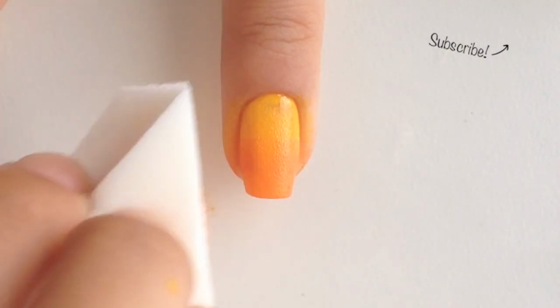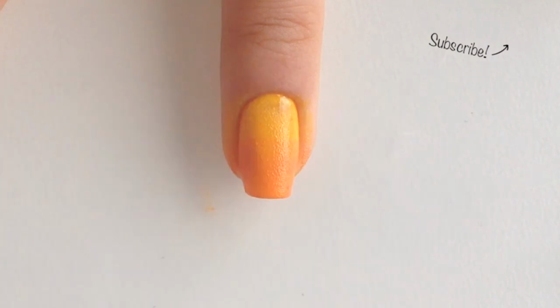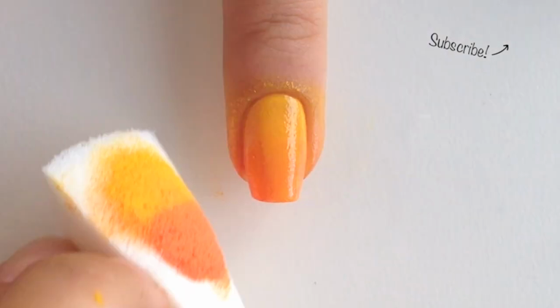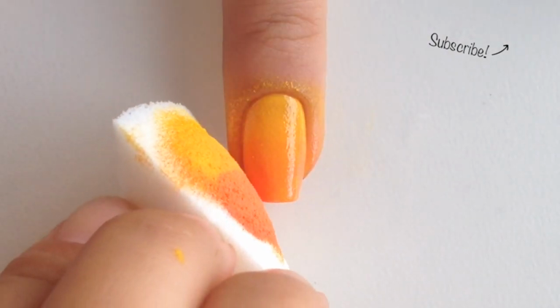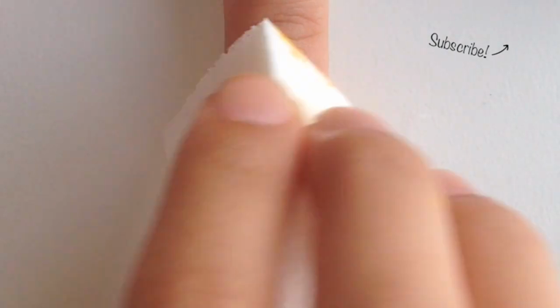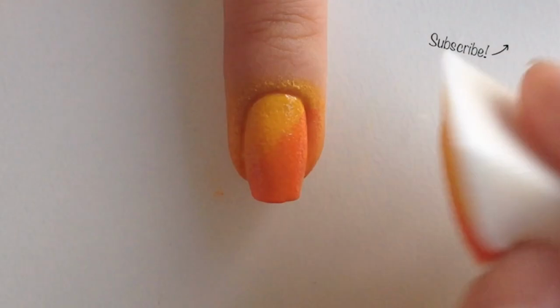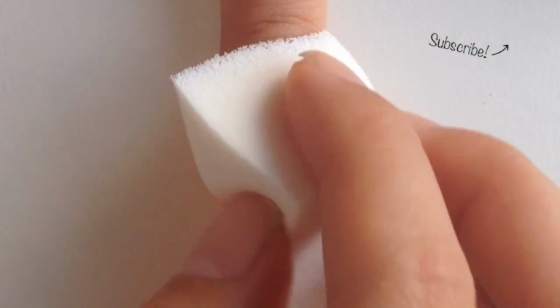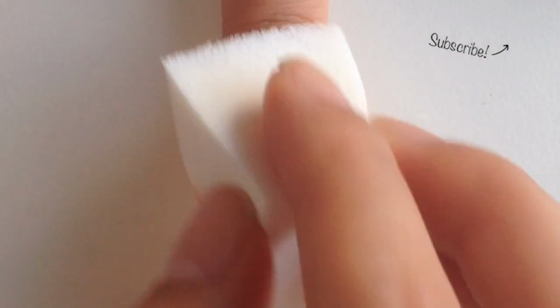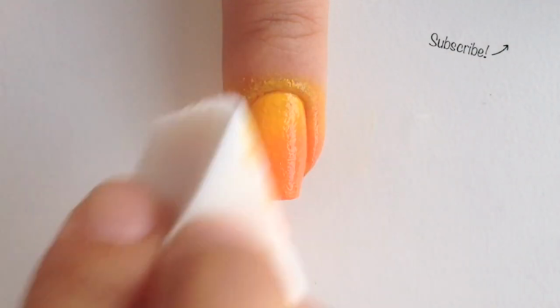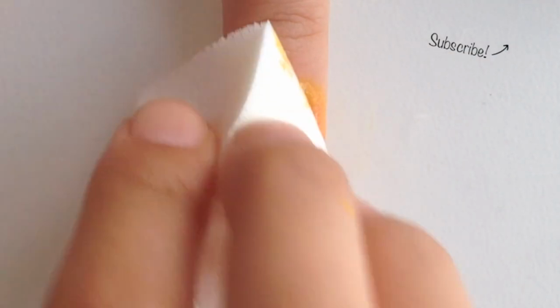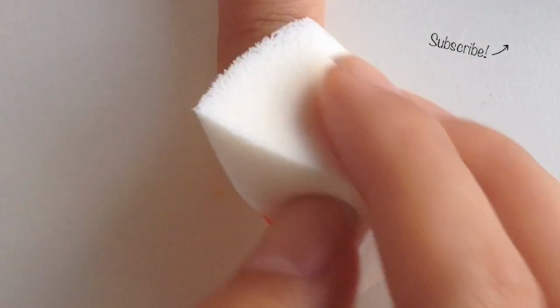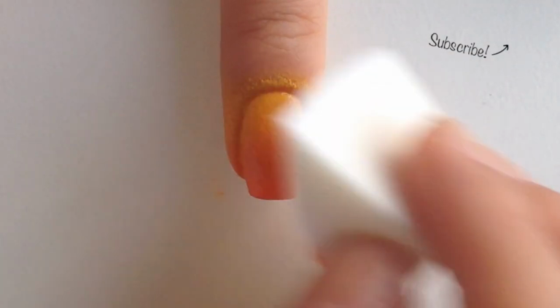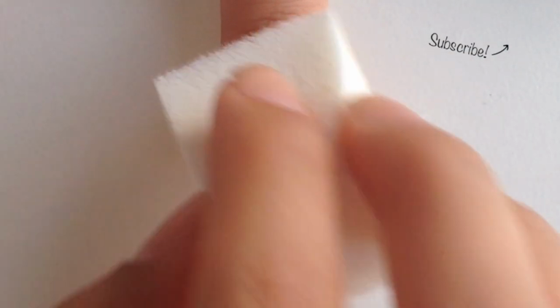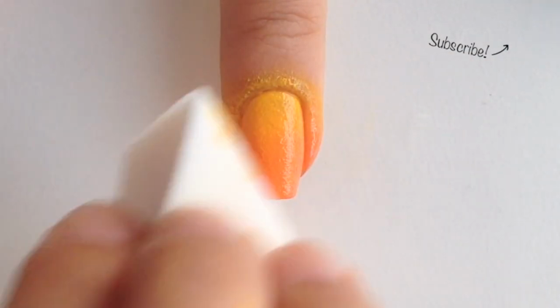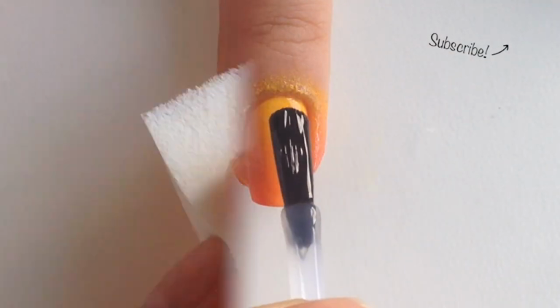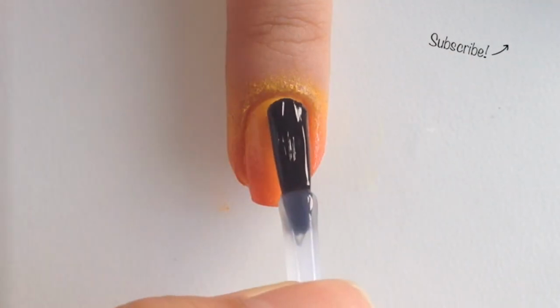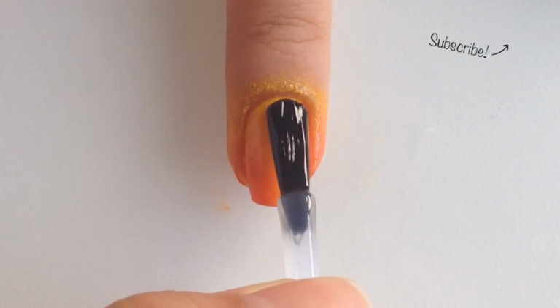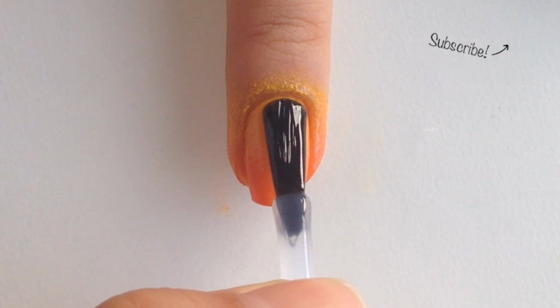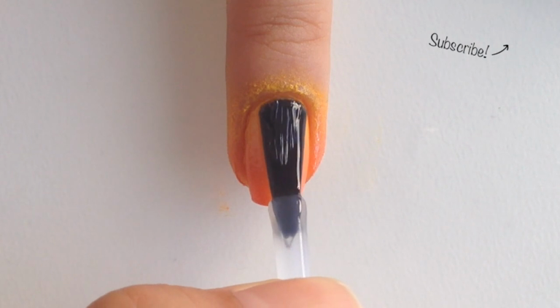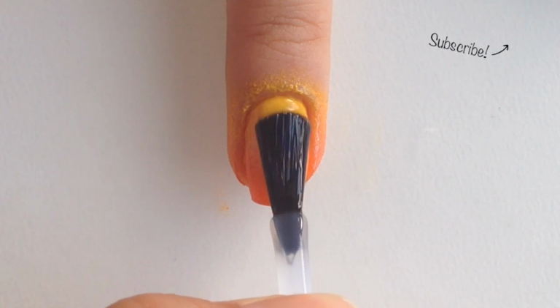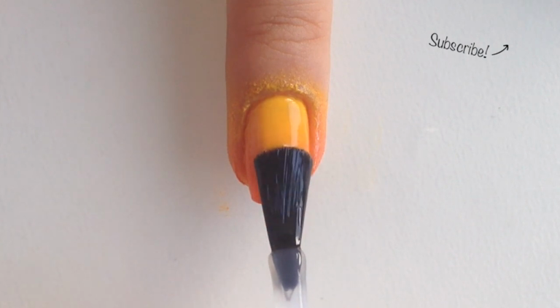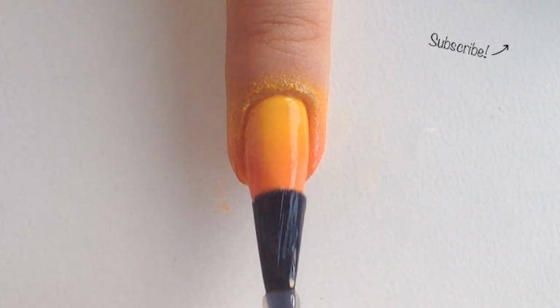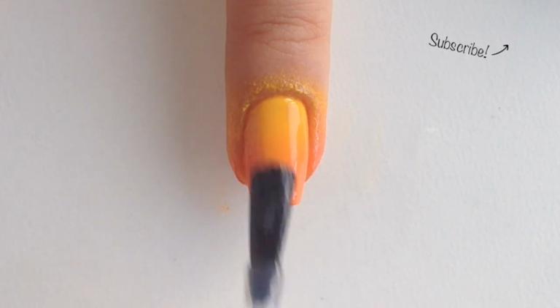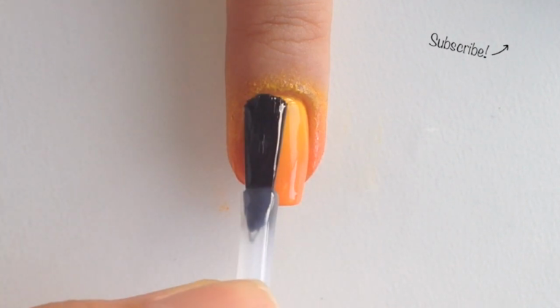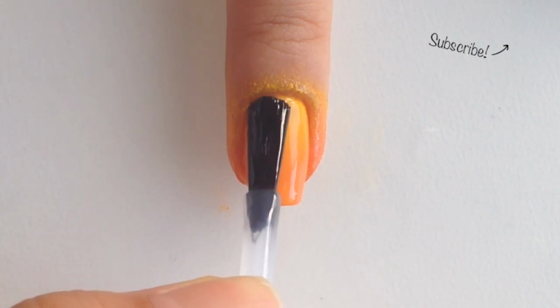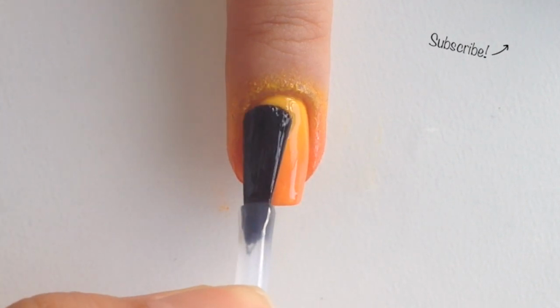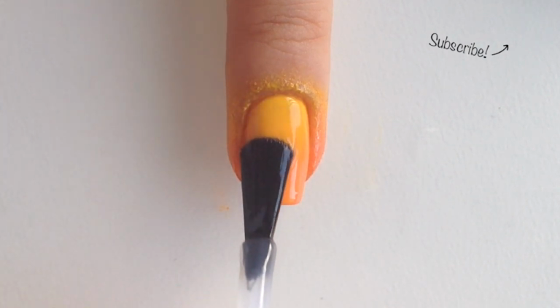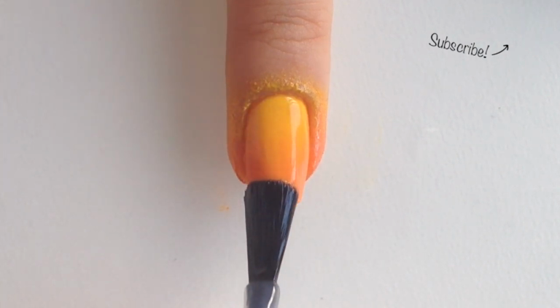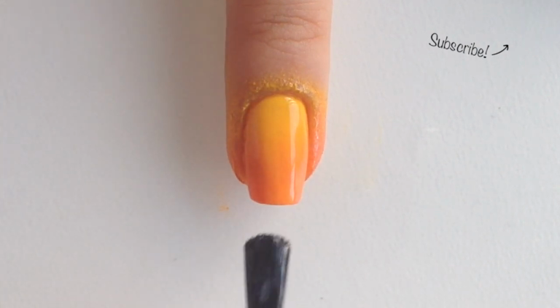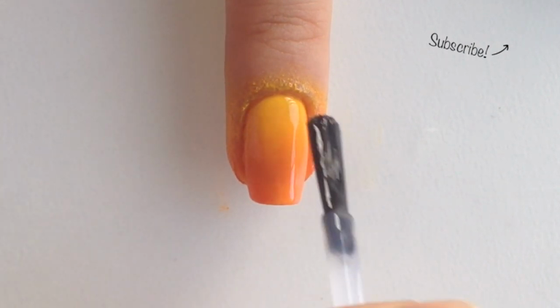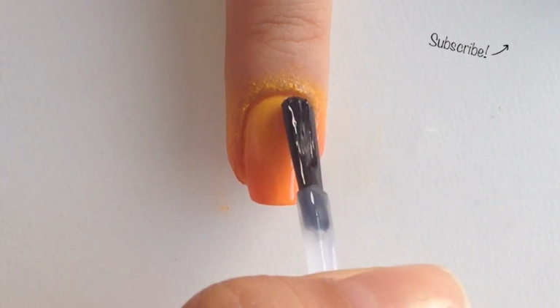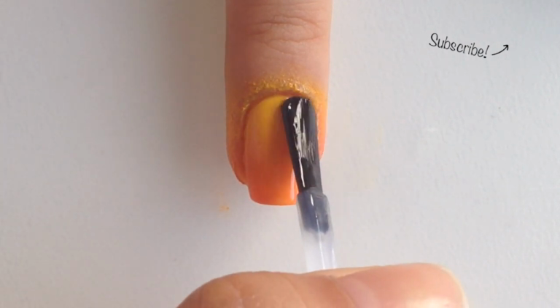Let it dry for about a minute before you reapply the polish to the sponge. This time roll it diagonally over your nail. Let it dry for about 2 minutes and then apply a fast drying top coat to smooth it out and blend the colors even more.